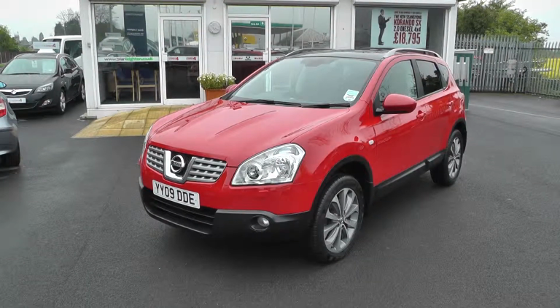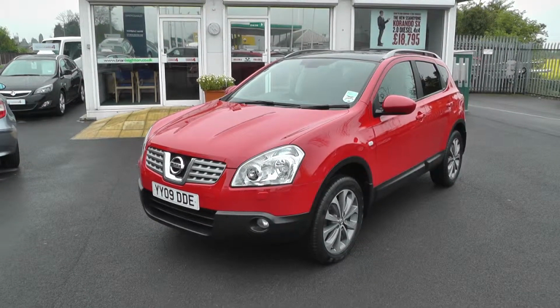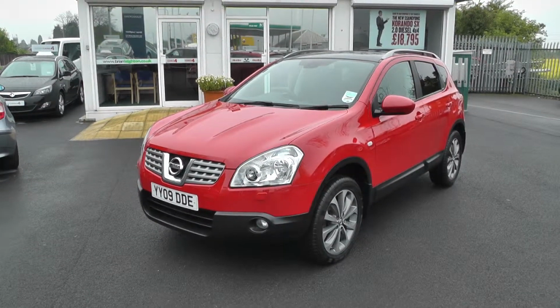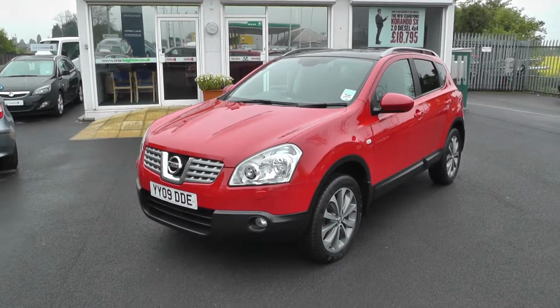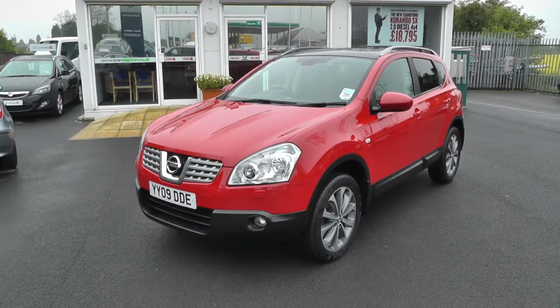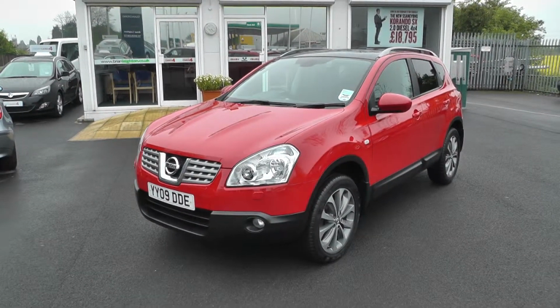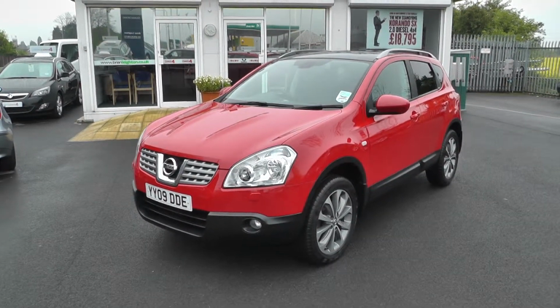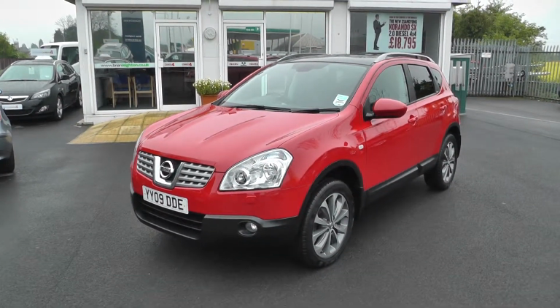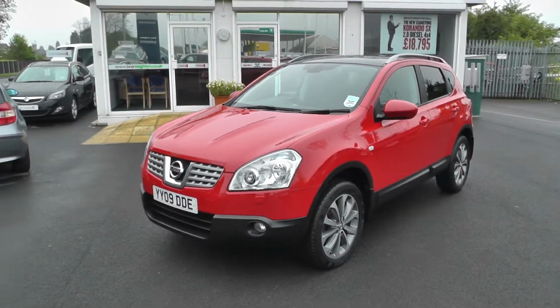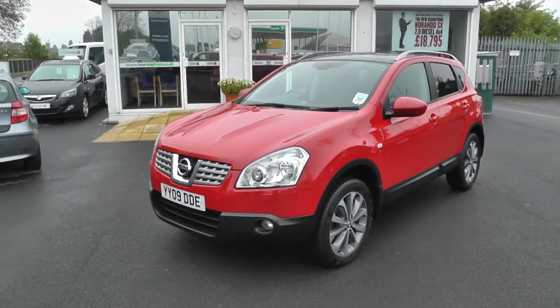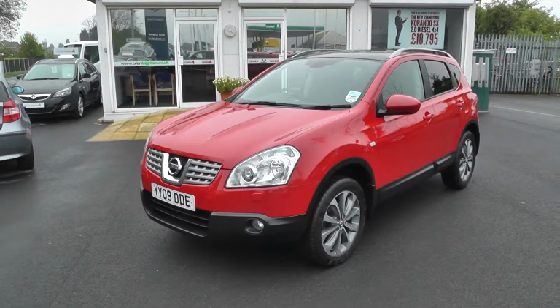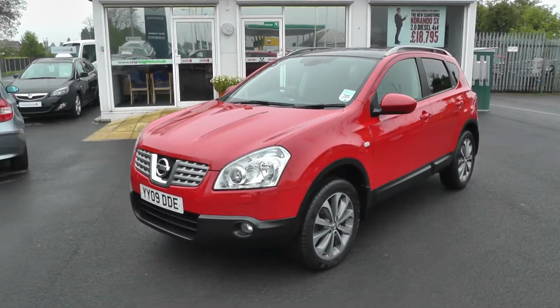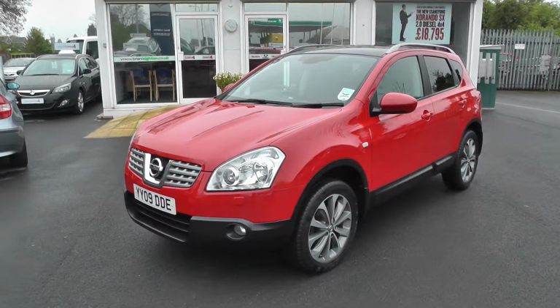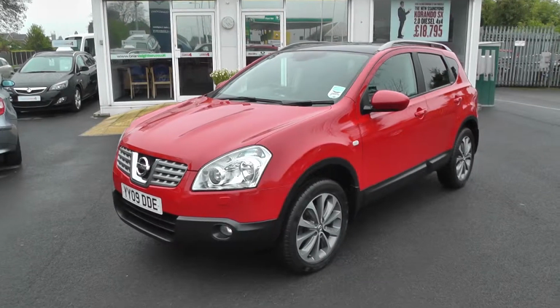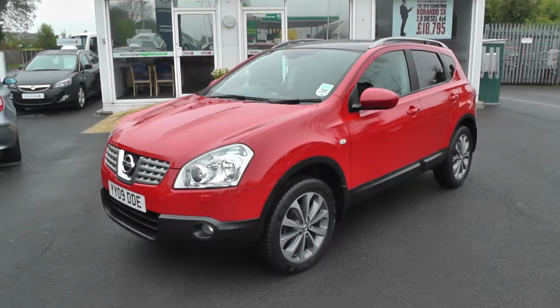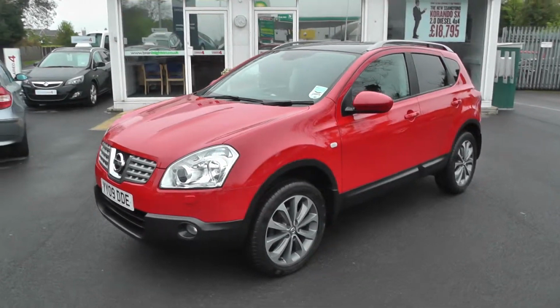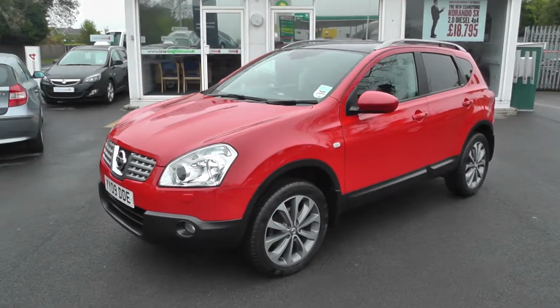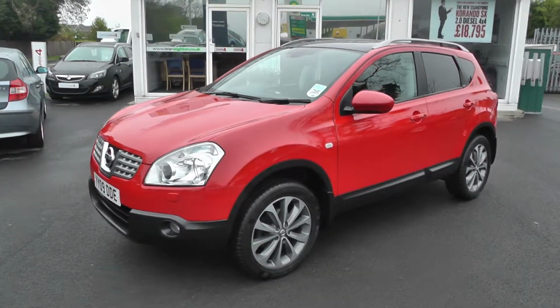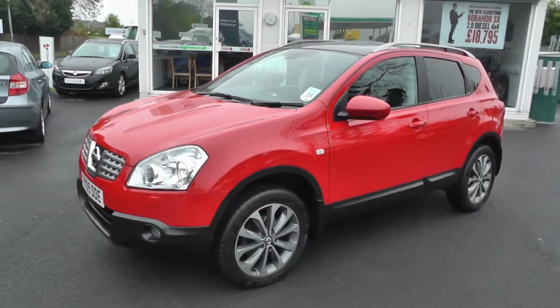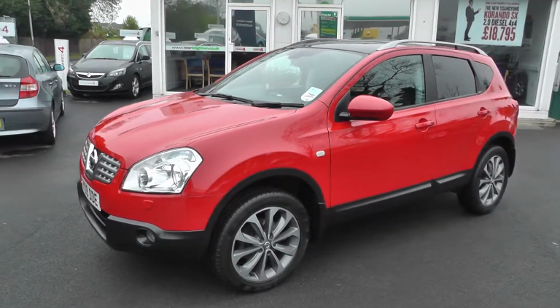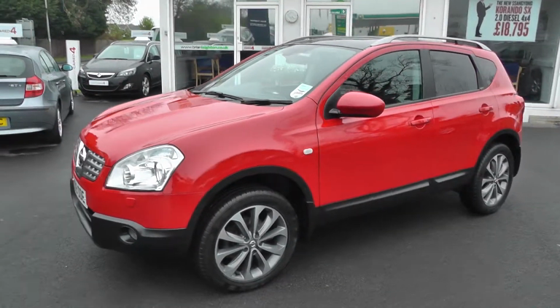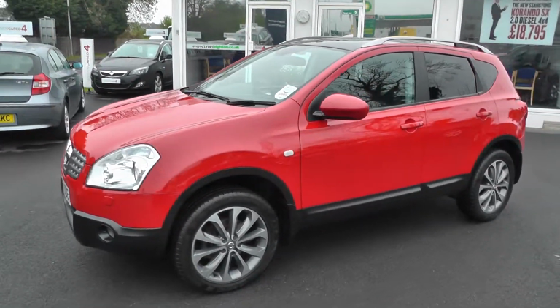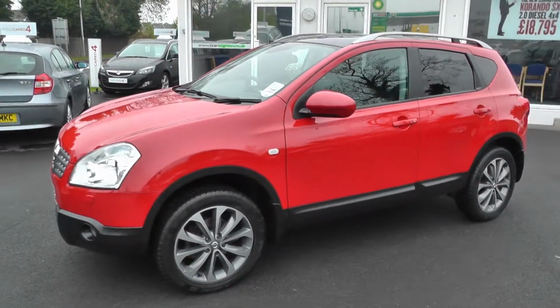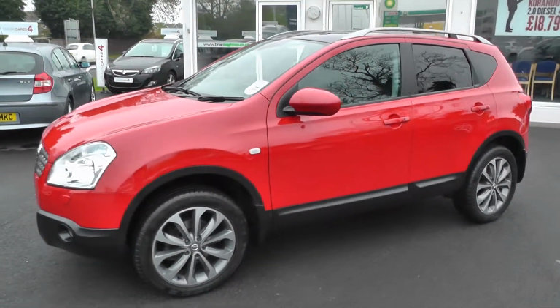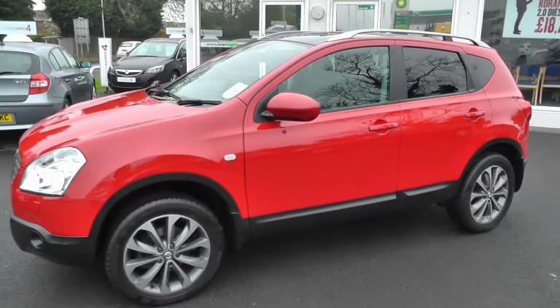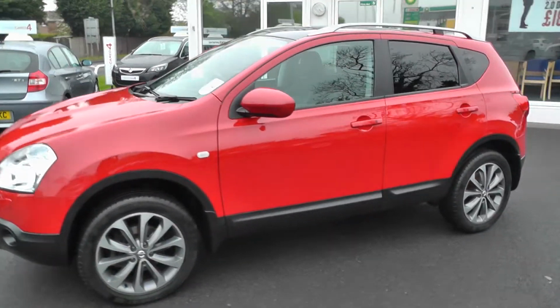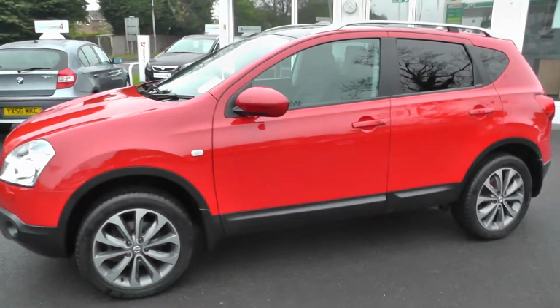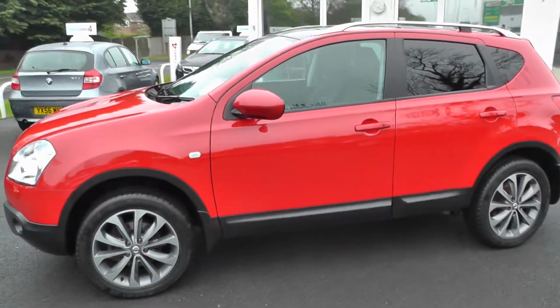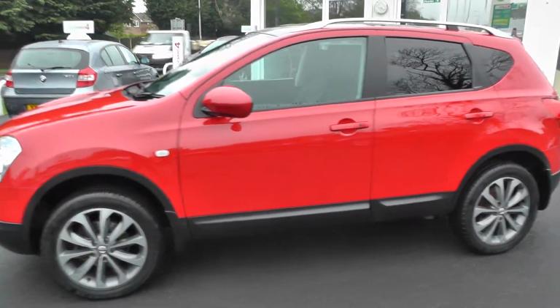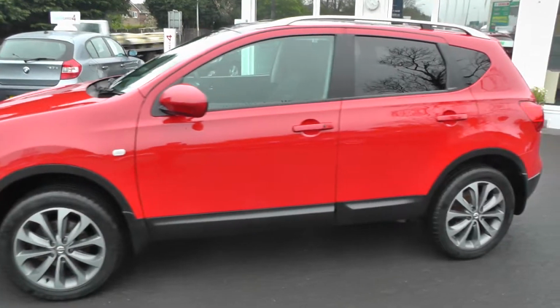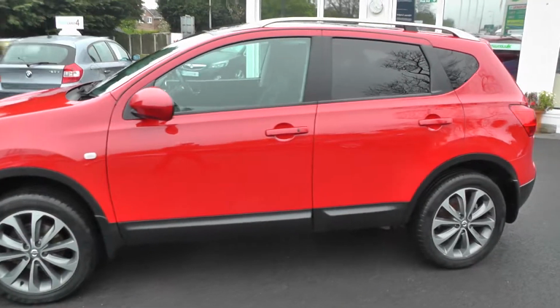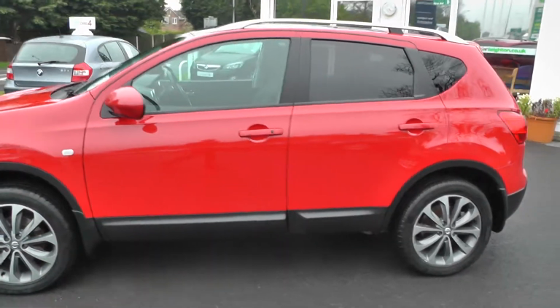Welcome to Brian Leighton Howden and thank you for visiting our website. The car we're looking at today is a Nissan Qashqai 1.5 DCI Tecna, it's on an 09 plate and has only done 44,000 miles.